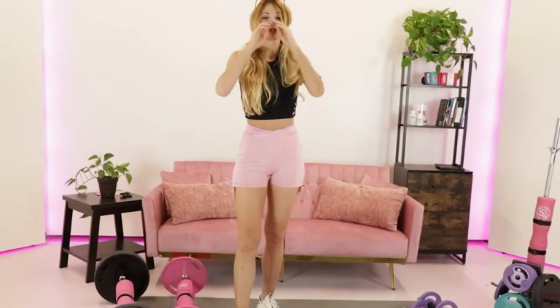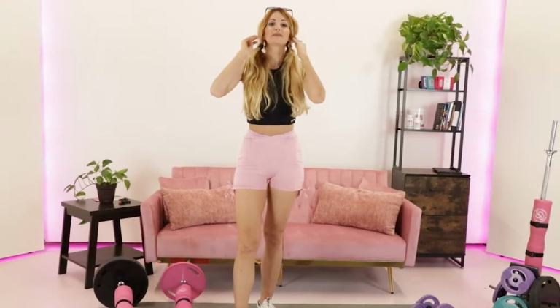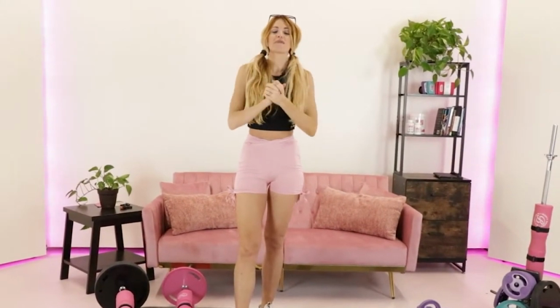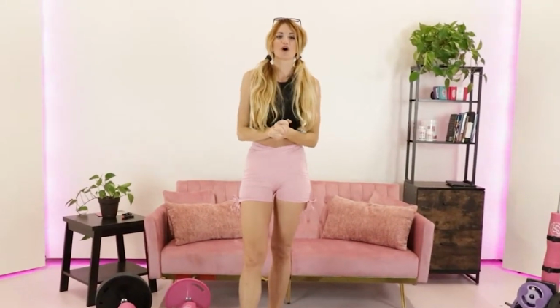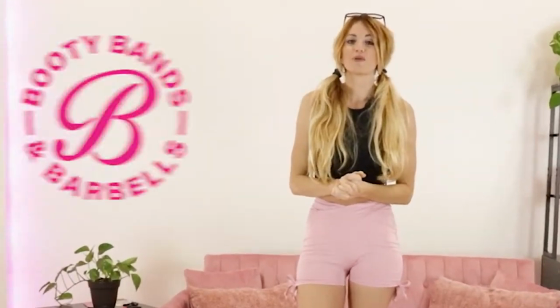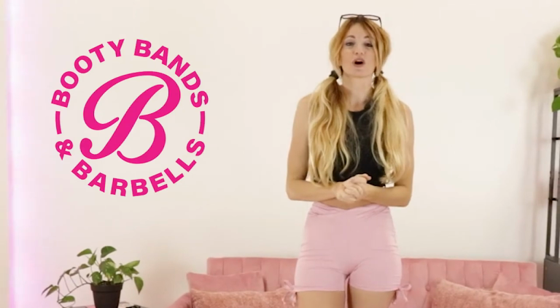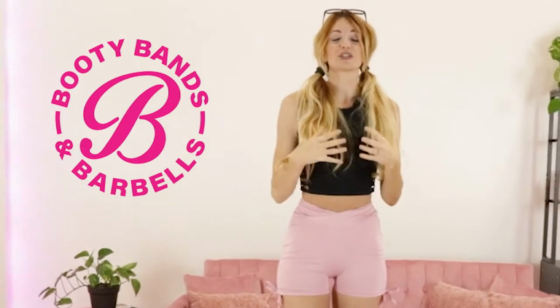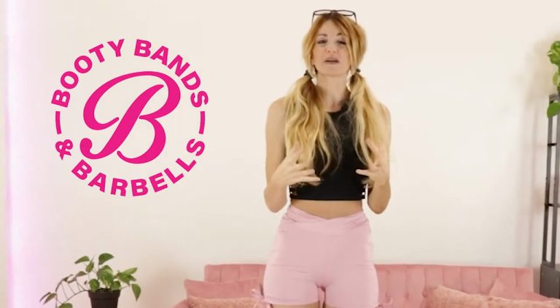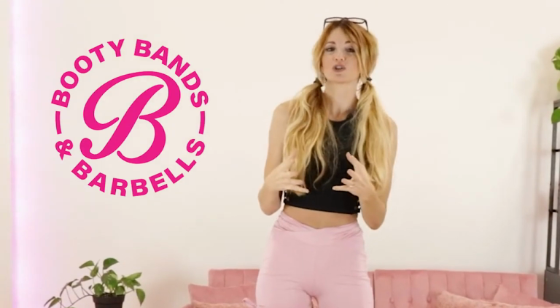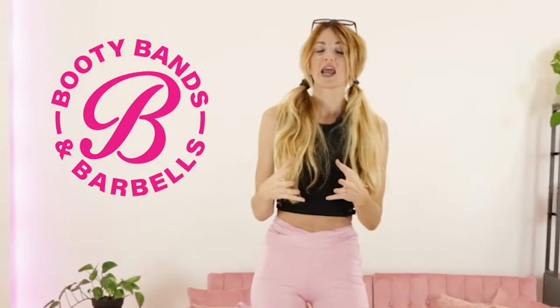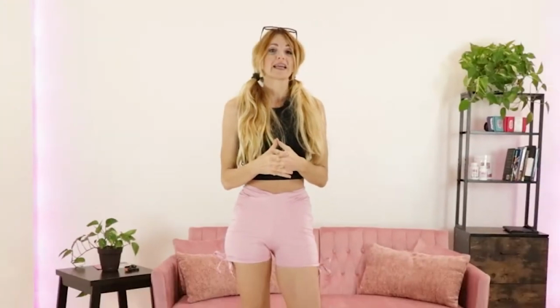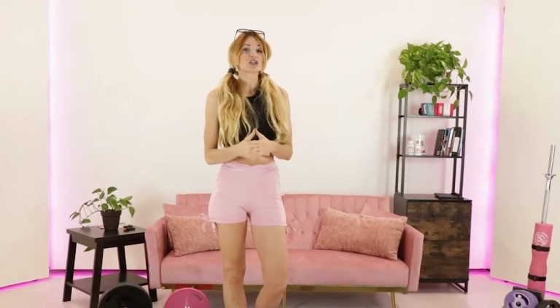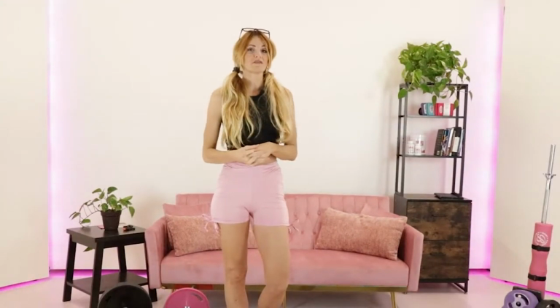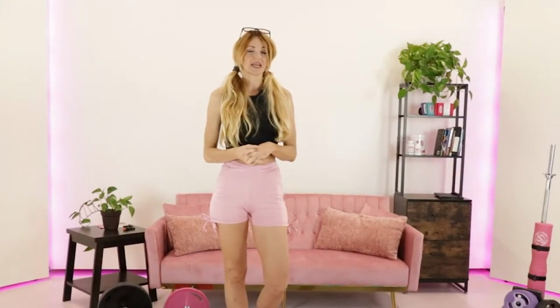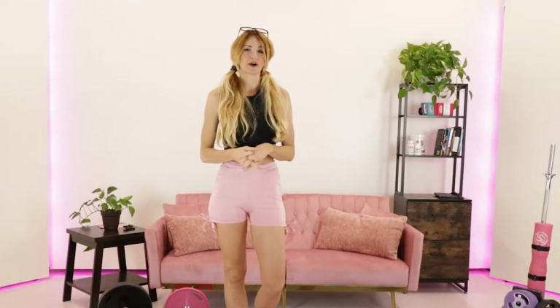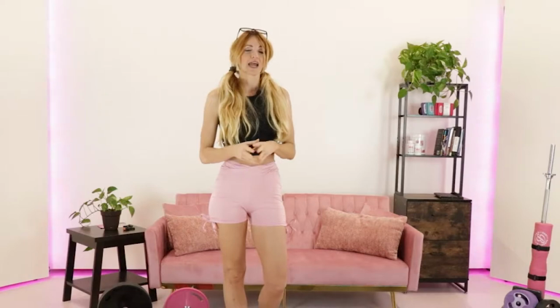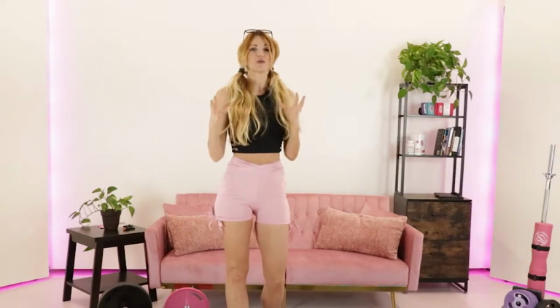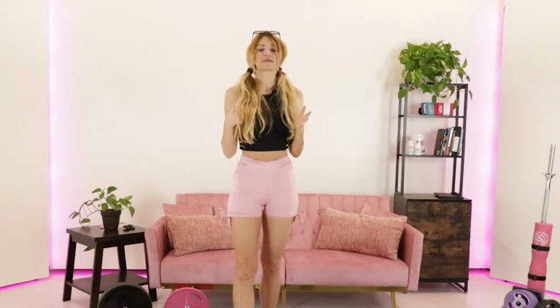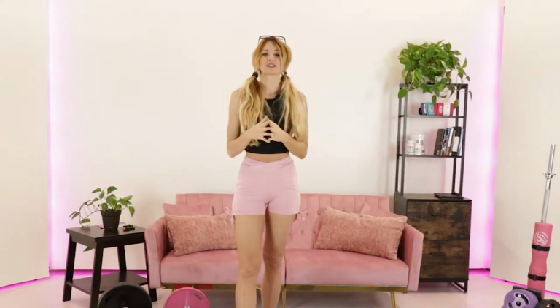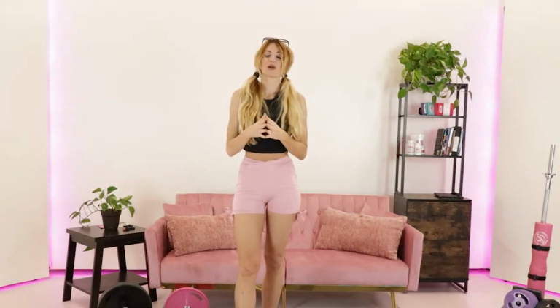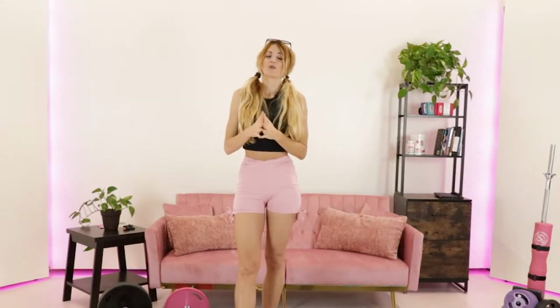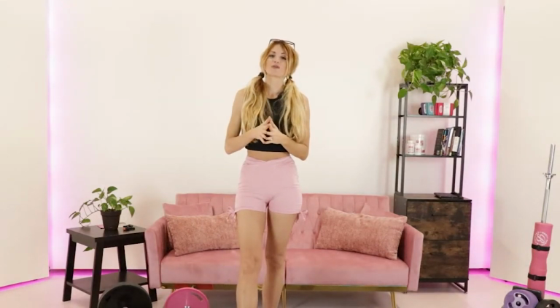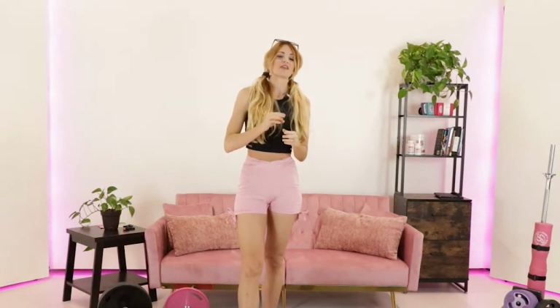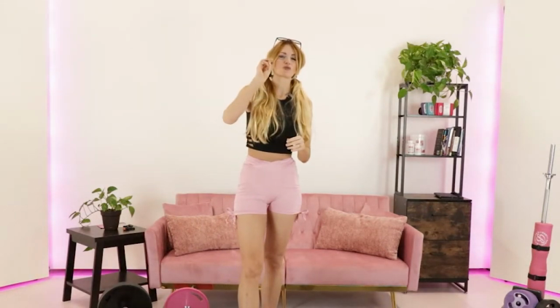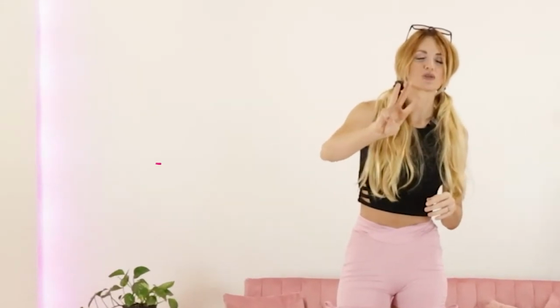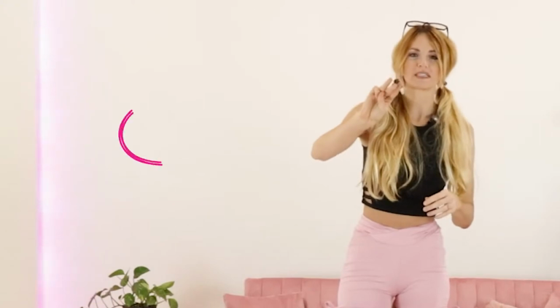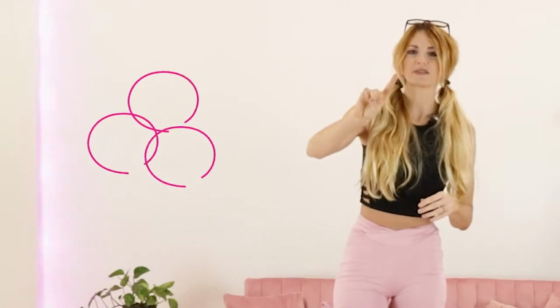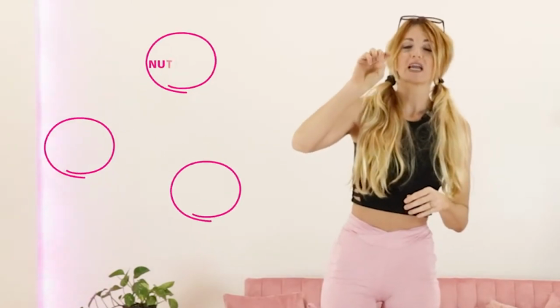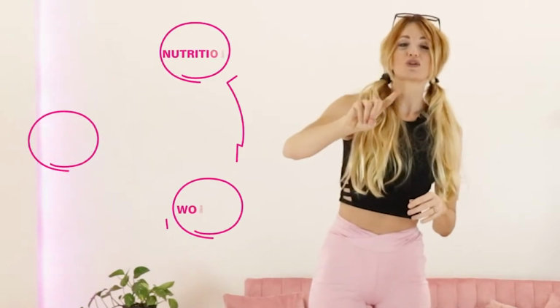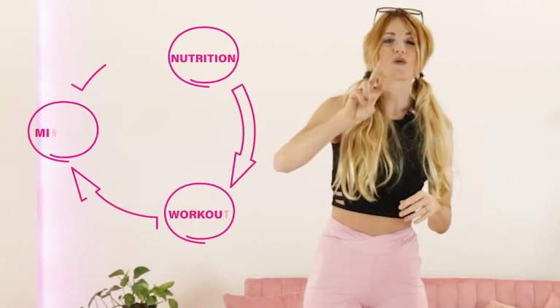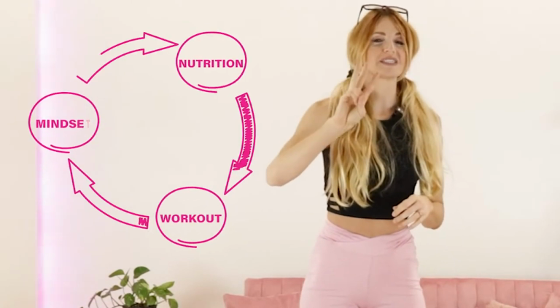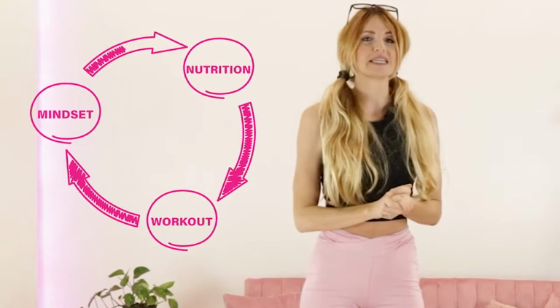My name is Danita, I'm the owner and co-founder of Booty Bands and Barbells. I'm a certified personal trainer and a national qualified bikini competitor. As we go into the tips today on a smaller waist, we're going to go over three things — the three pillars: nutrition, workouts, and mindset.